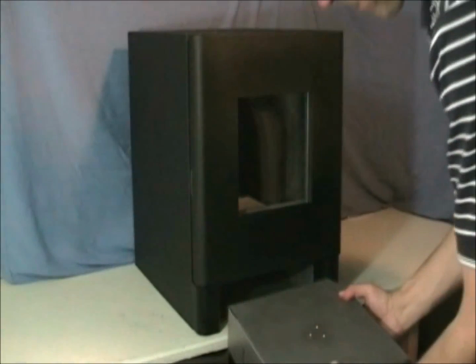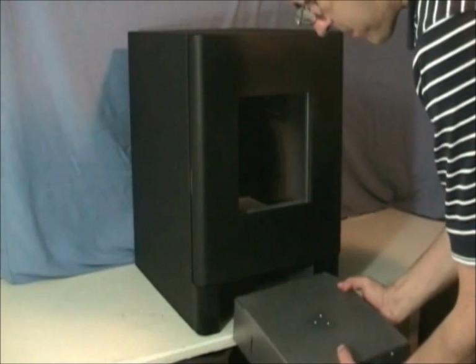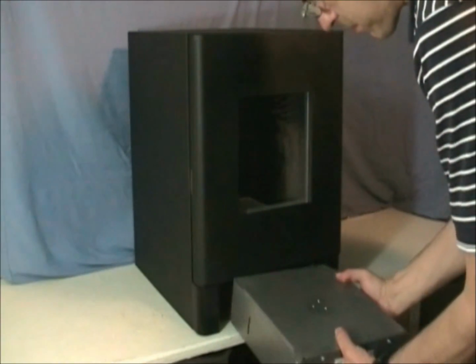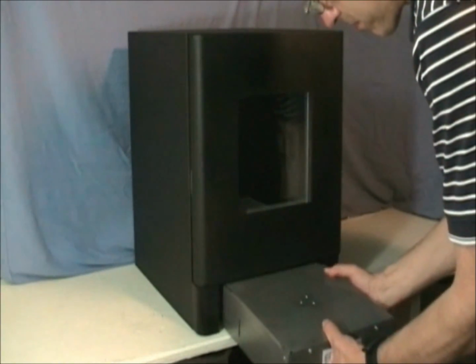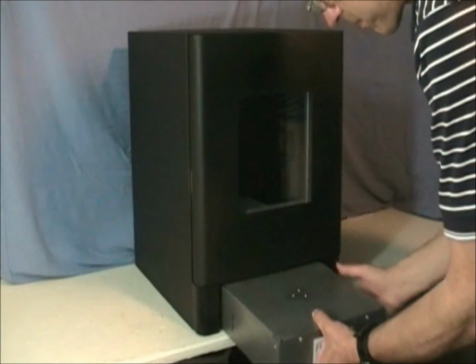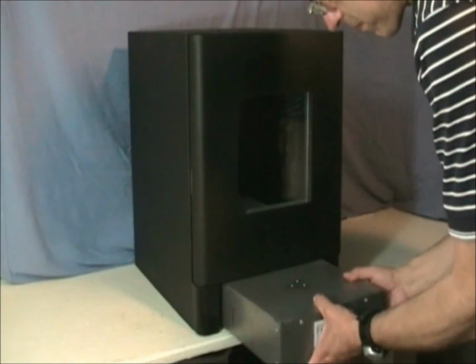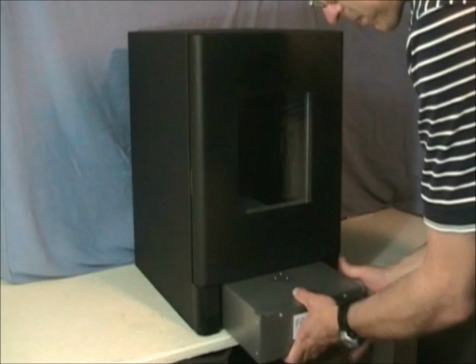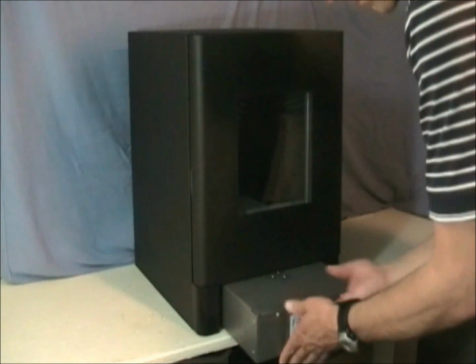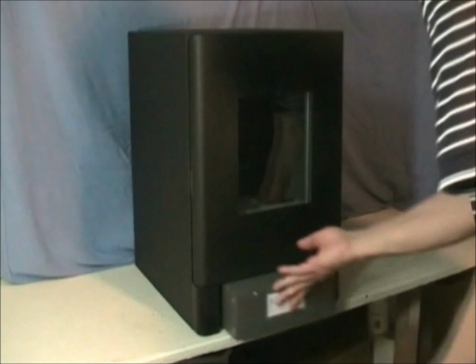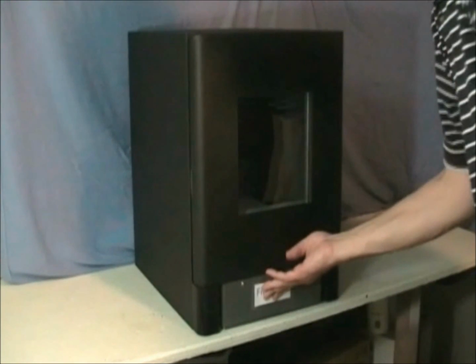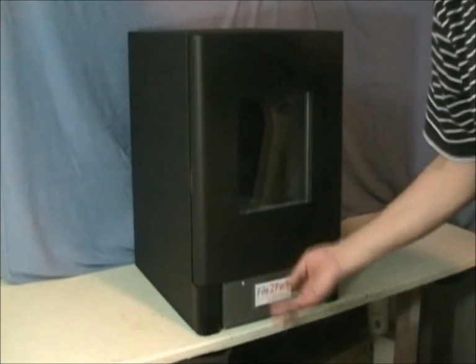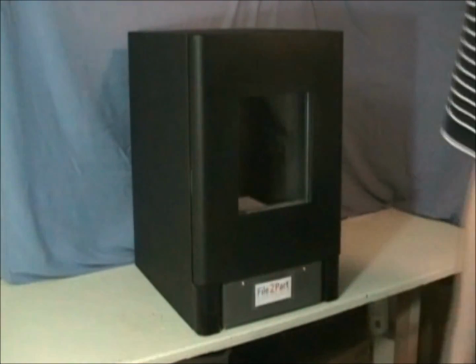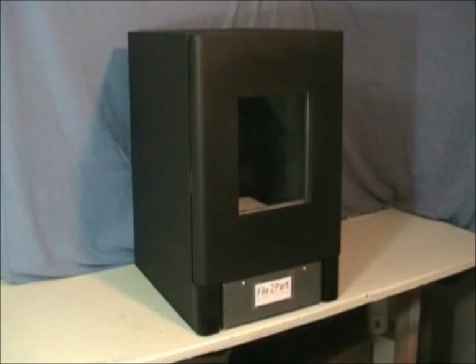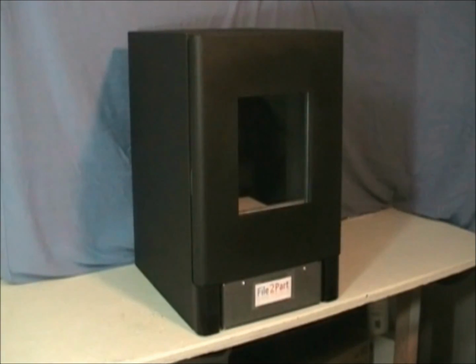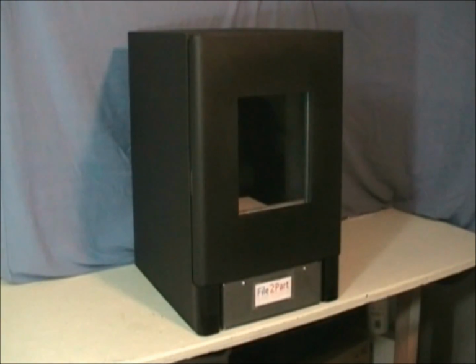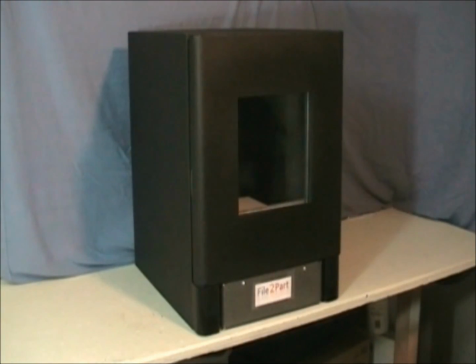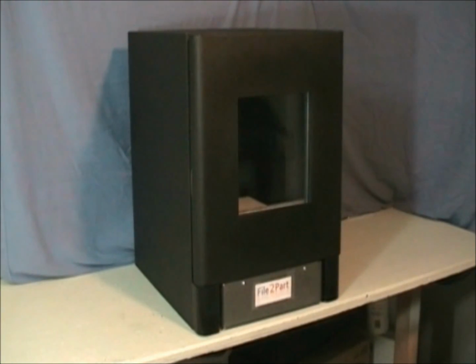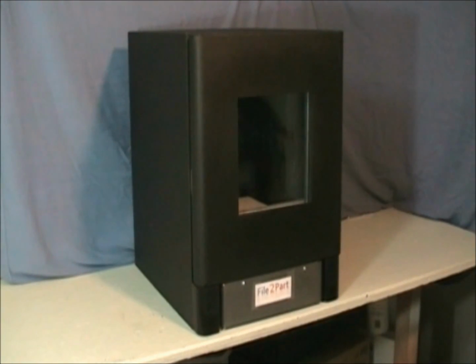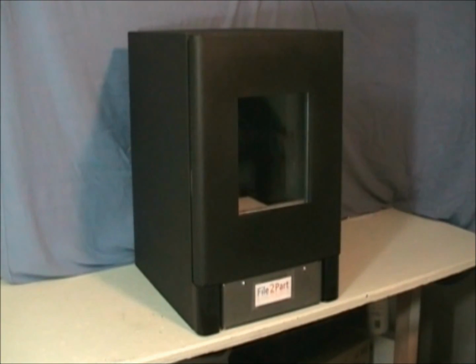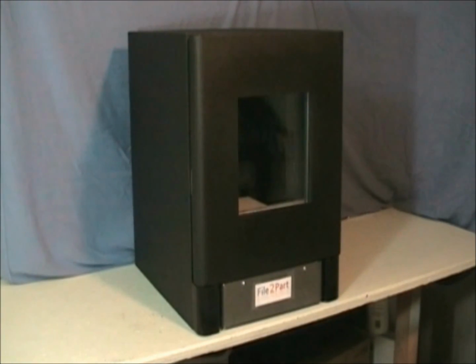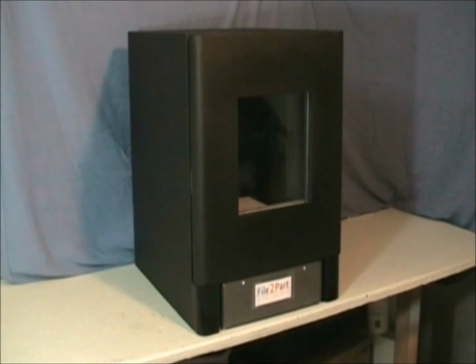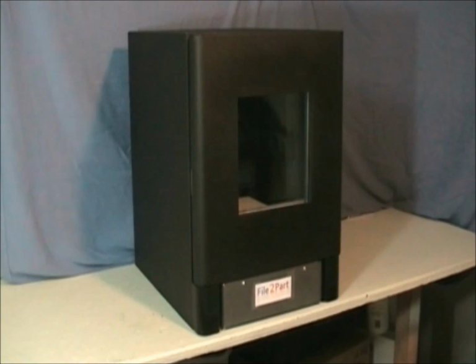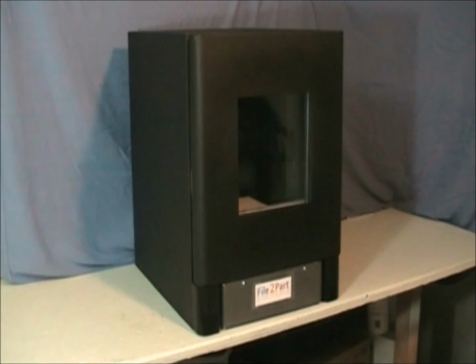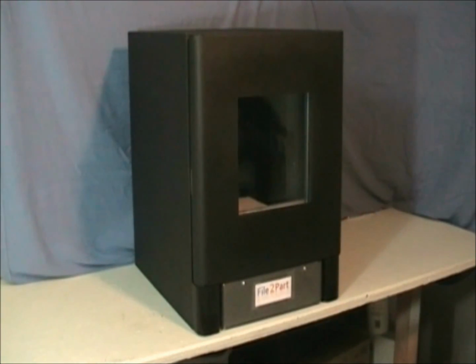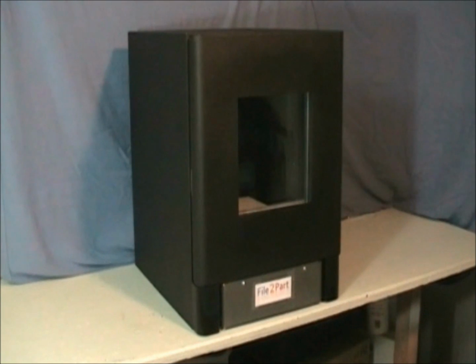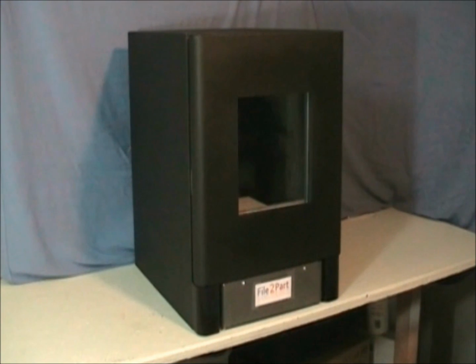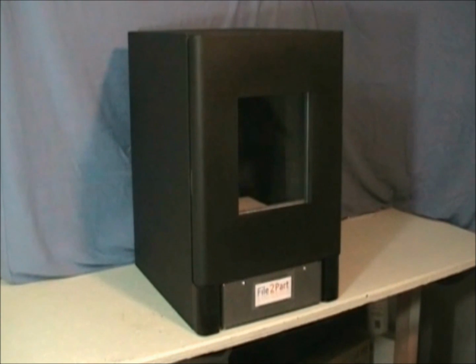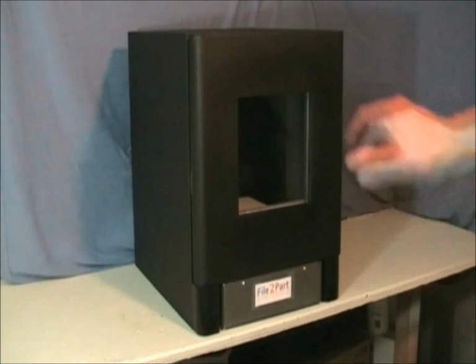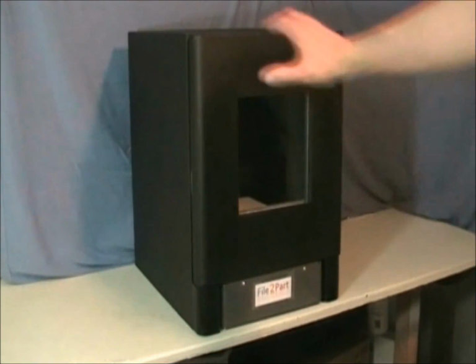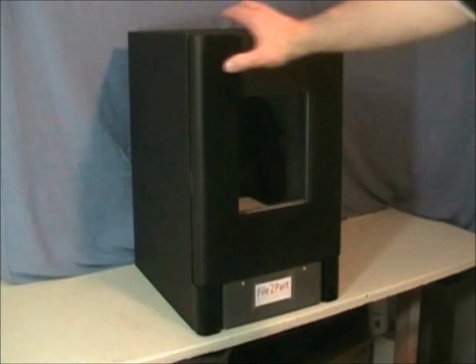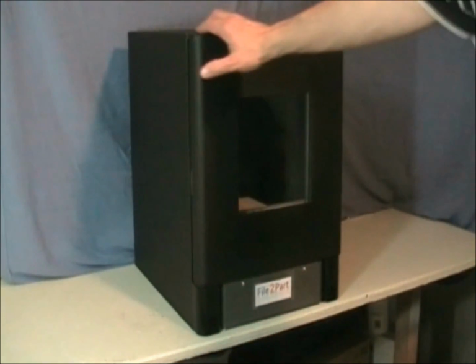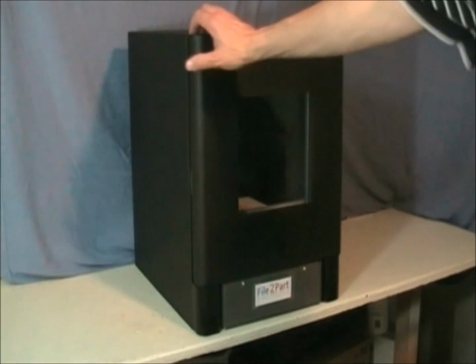The filament cartridge makes loading material simple. I just insert the cartridge and the machine does the rest. The filament is driven by a separate motor all the way up to the extrusion head.